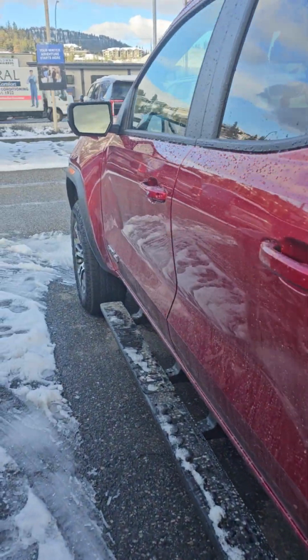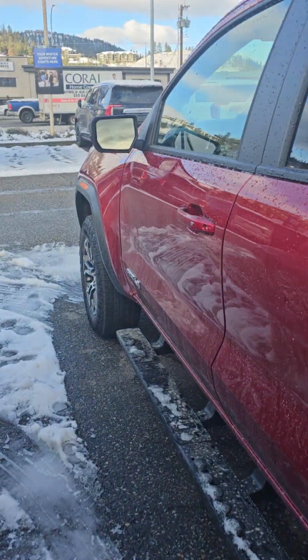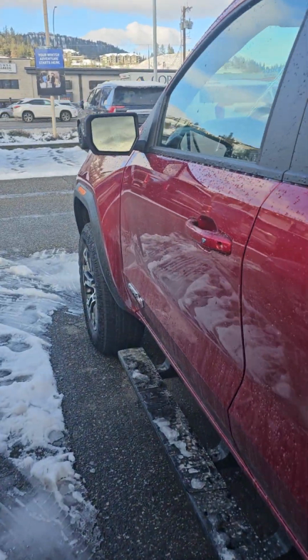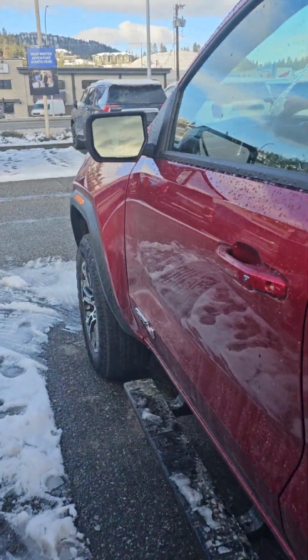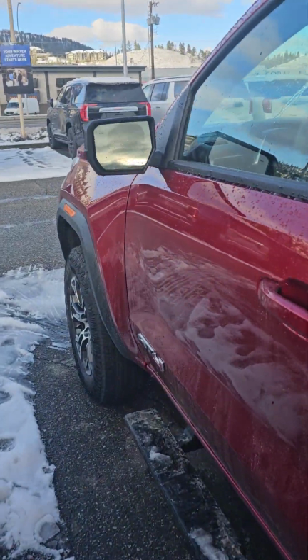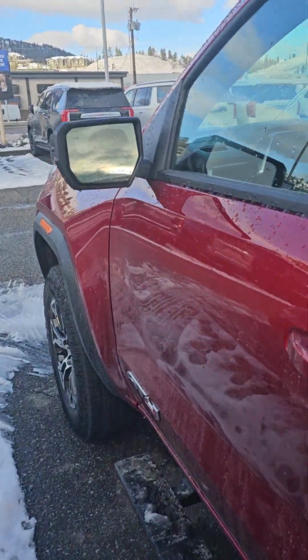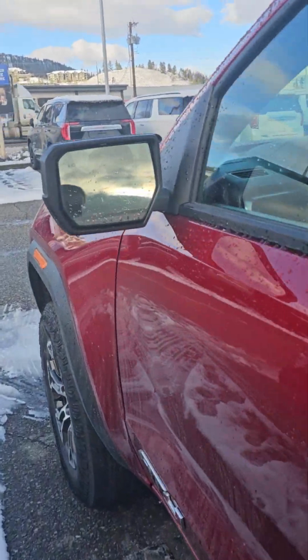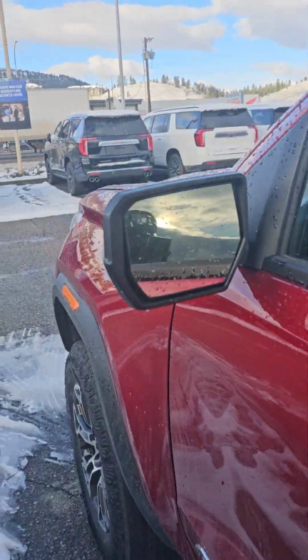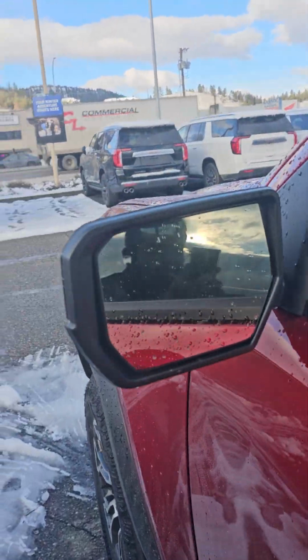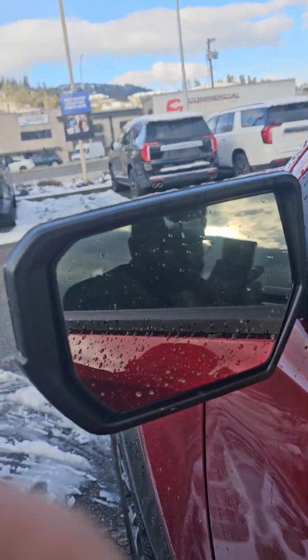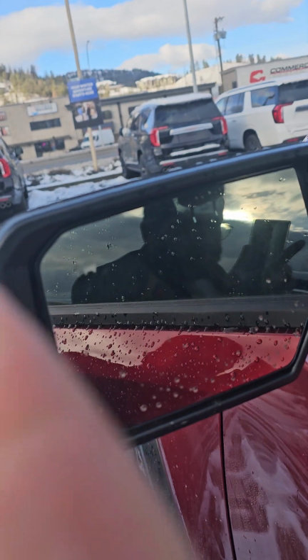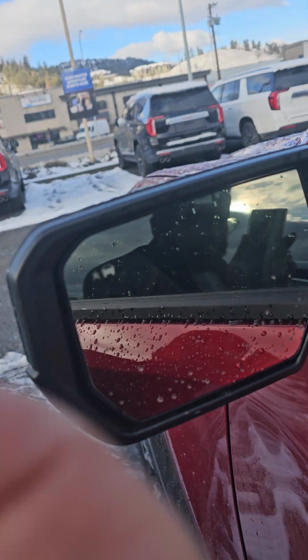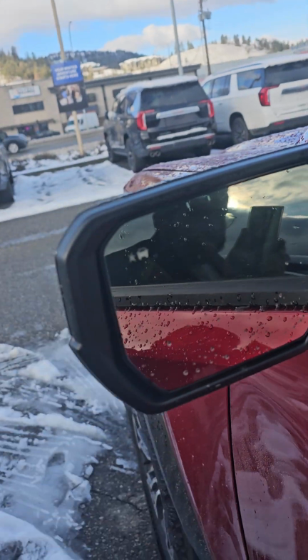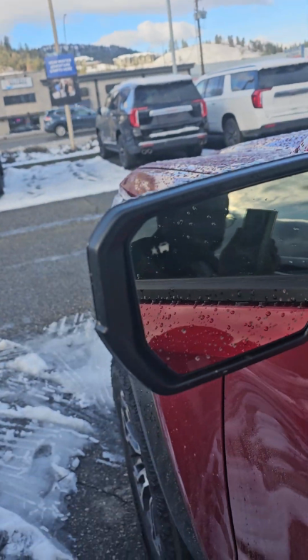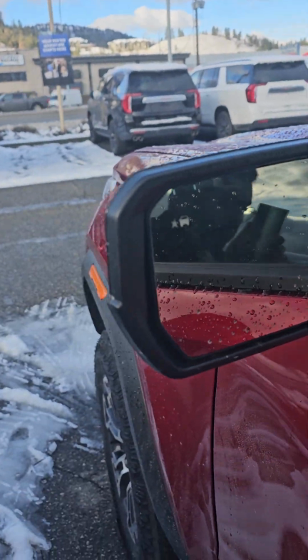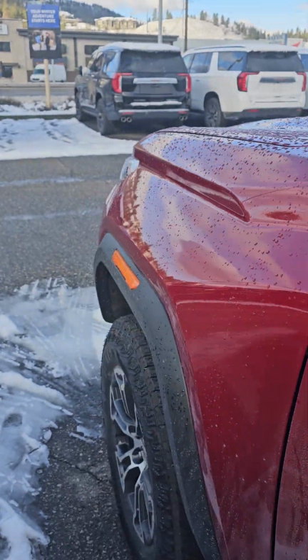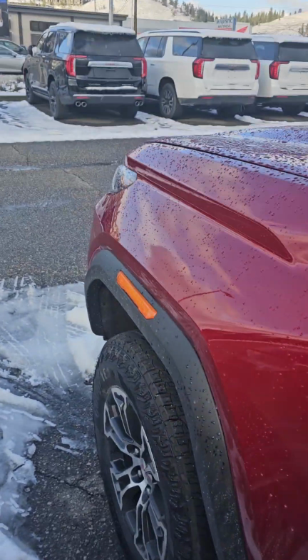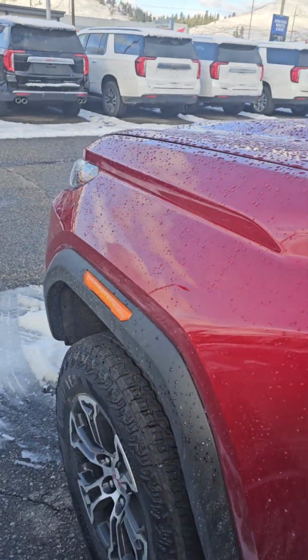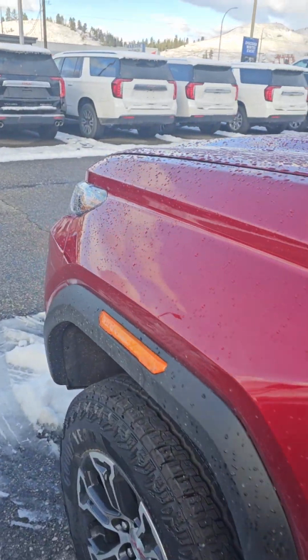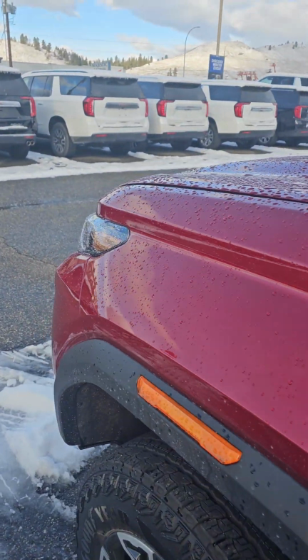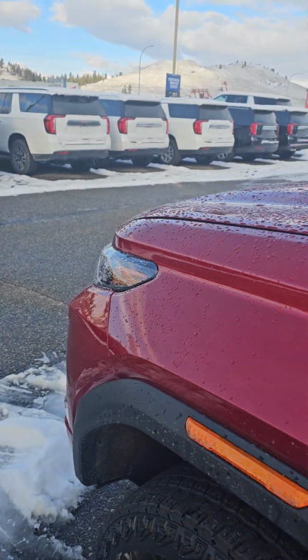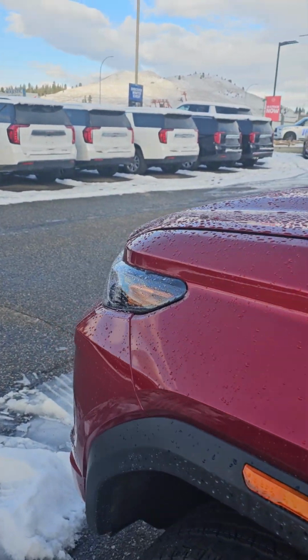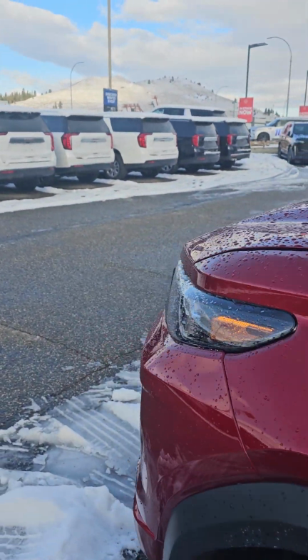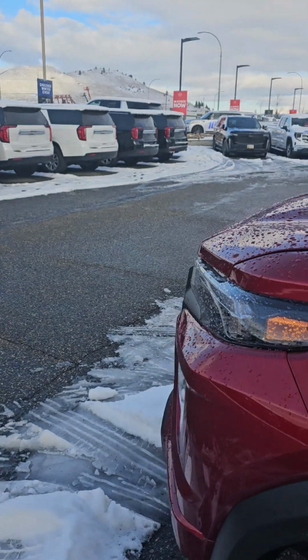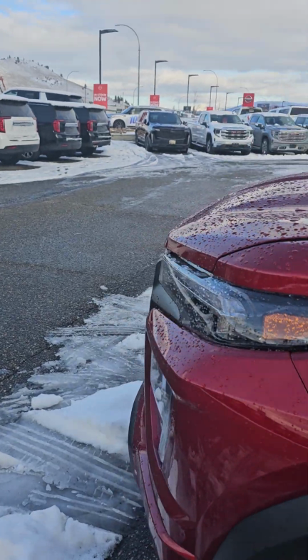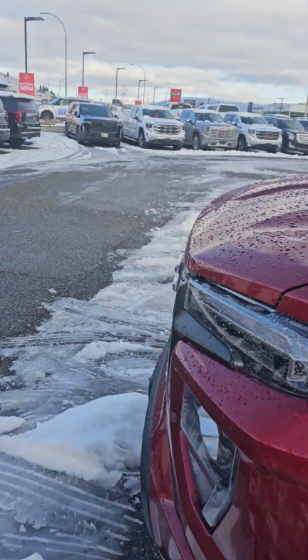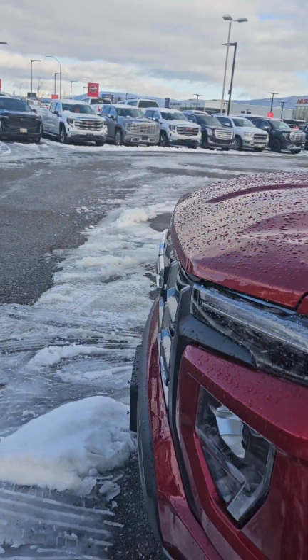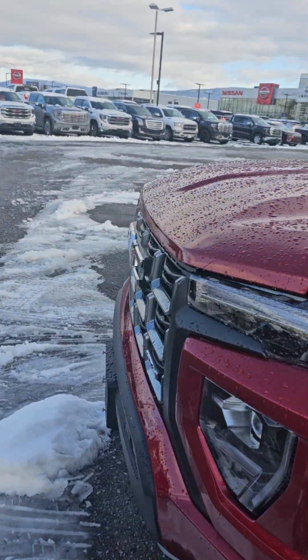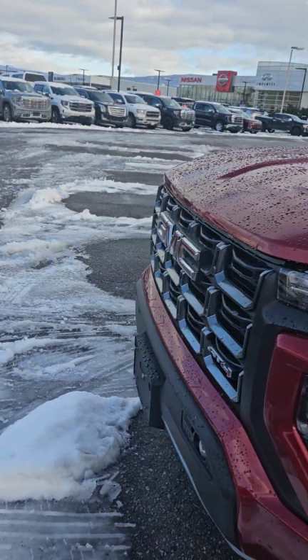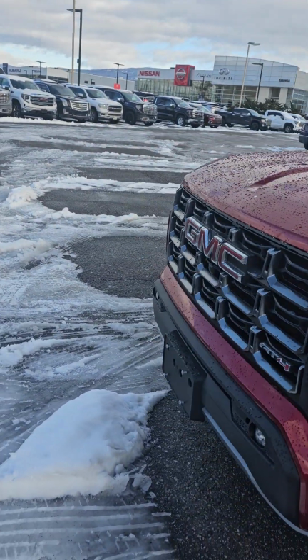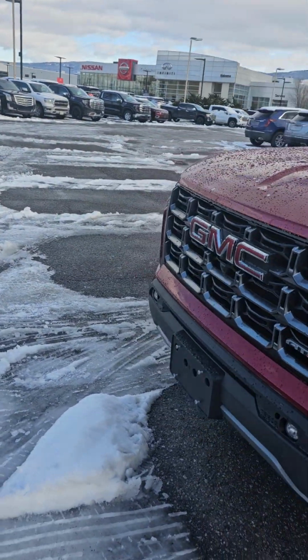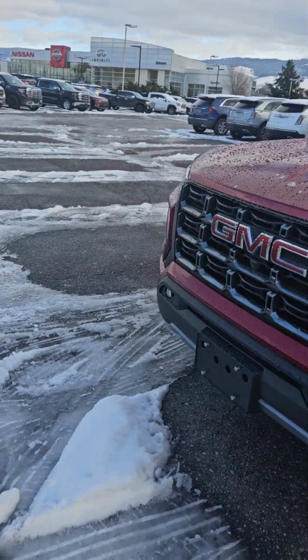One thing I forgot to mention — if you see here, it has your lane assist sensor right over there. So if you don't have space on the side, it will sense it and let you know. Let's go to the front side.